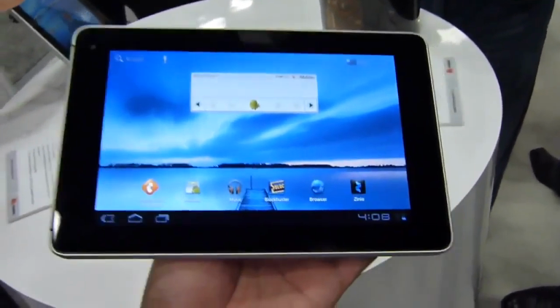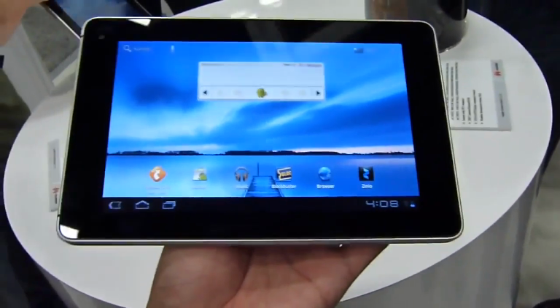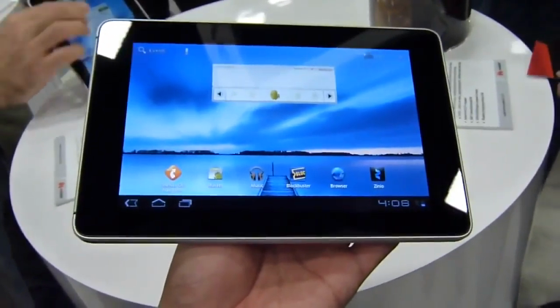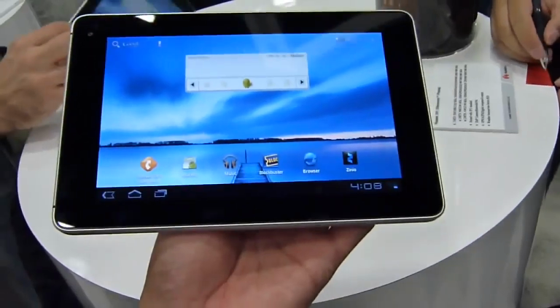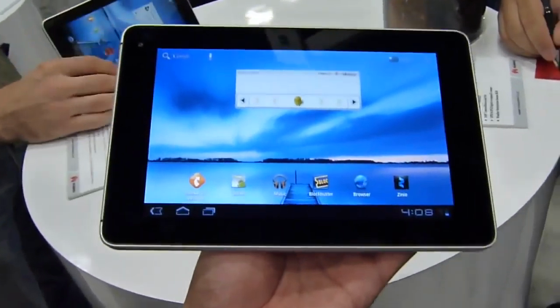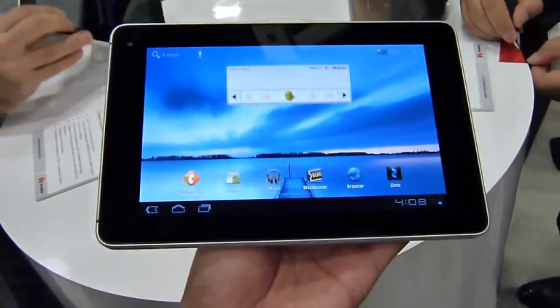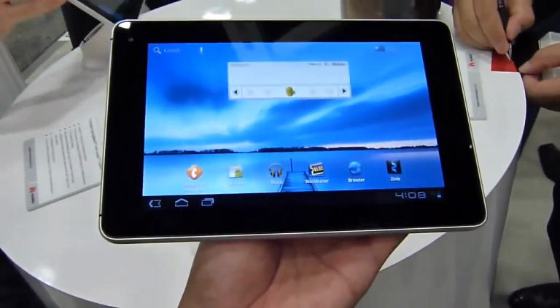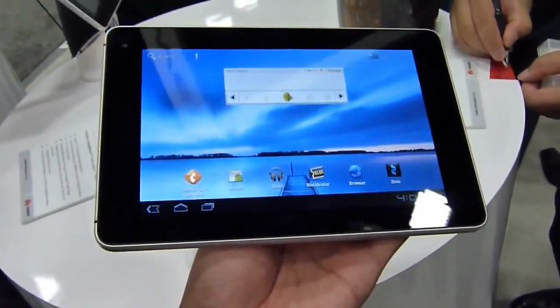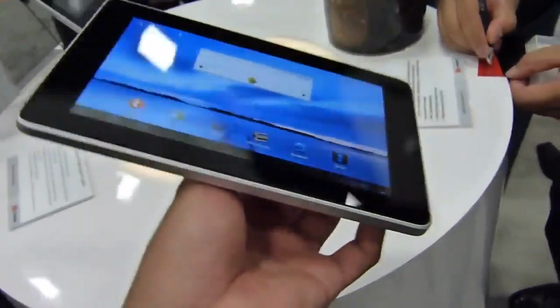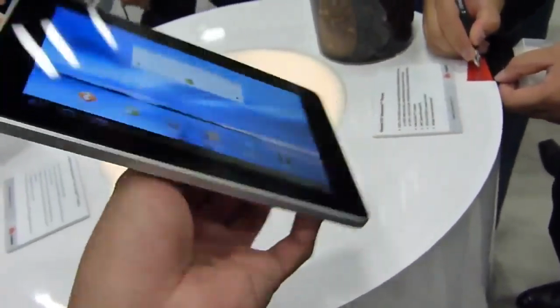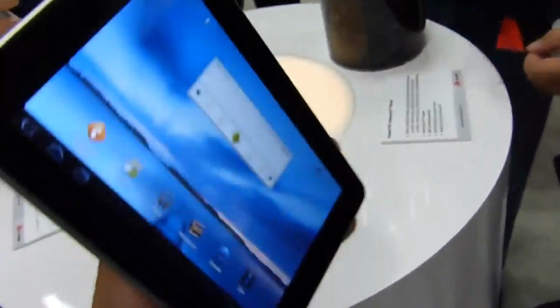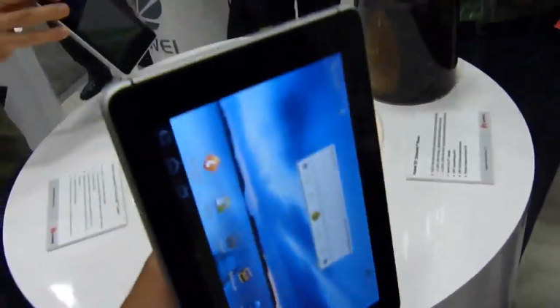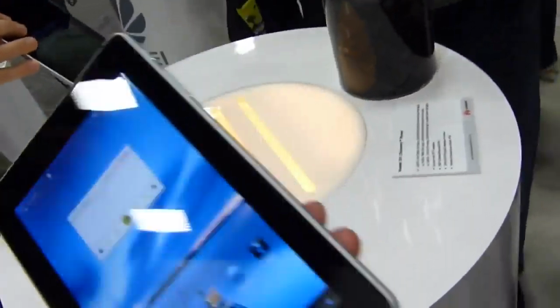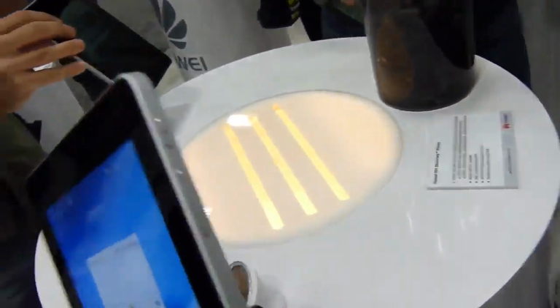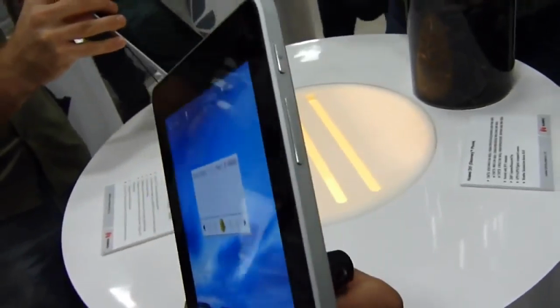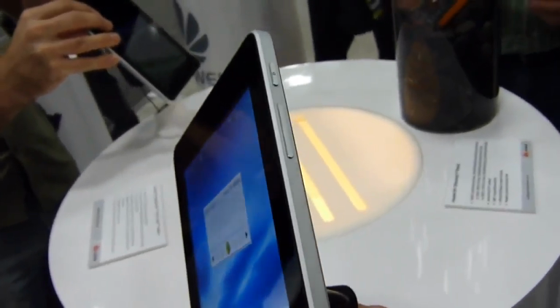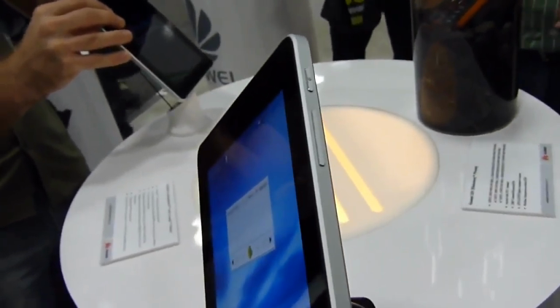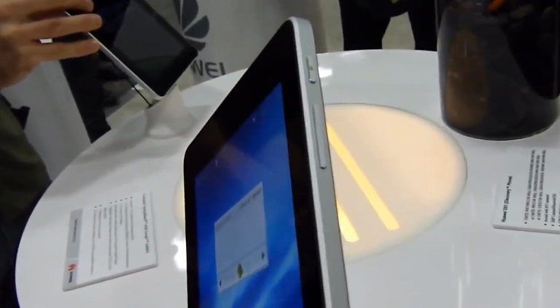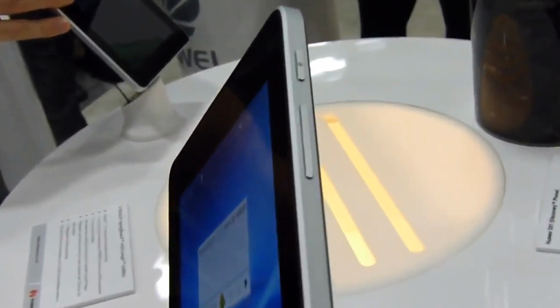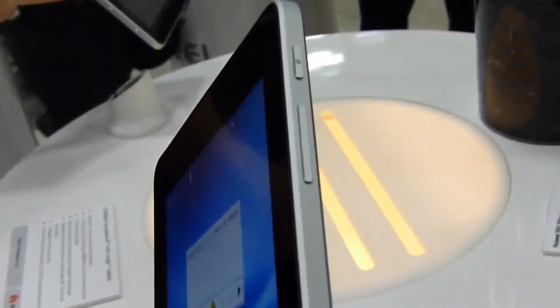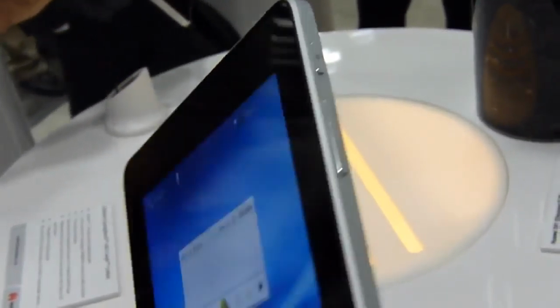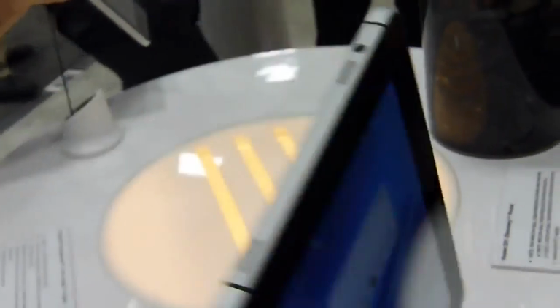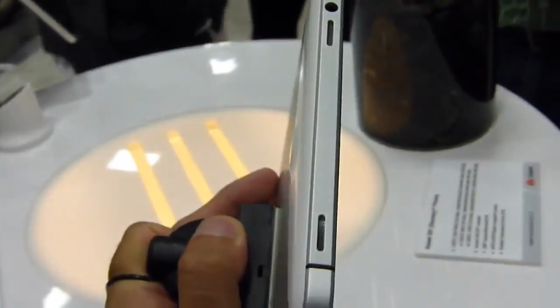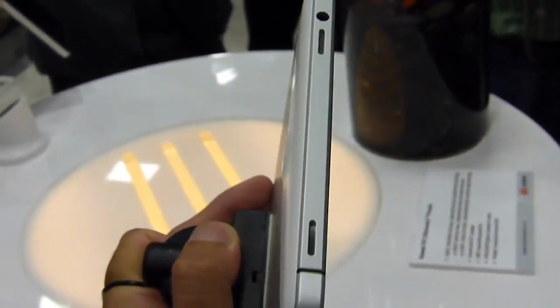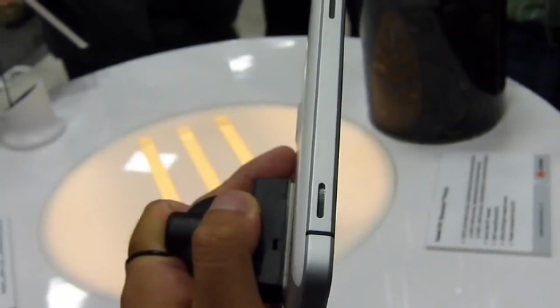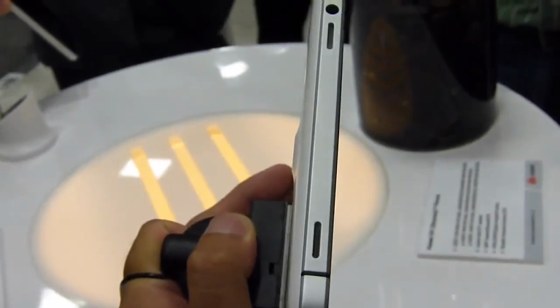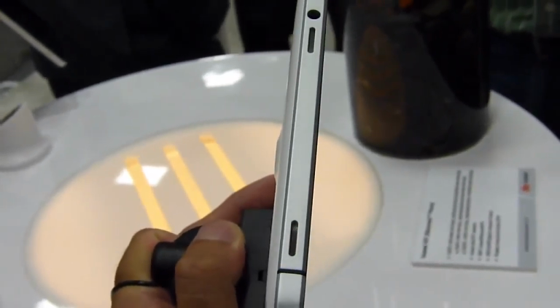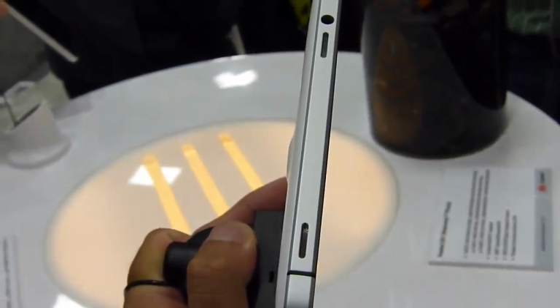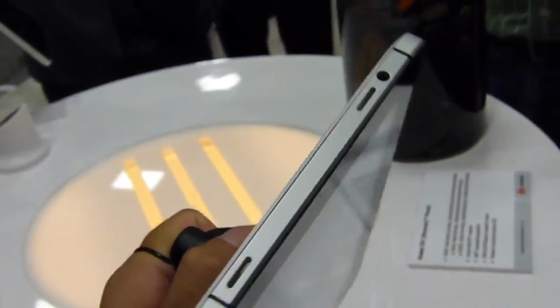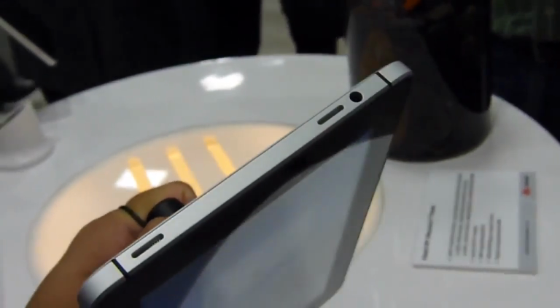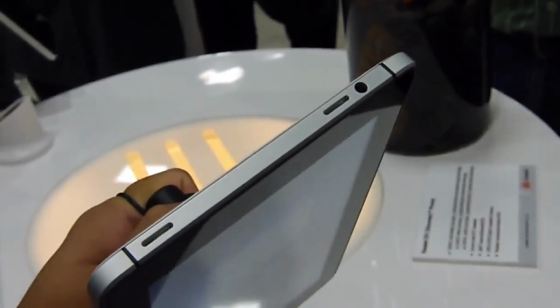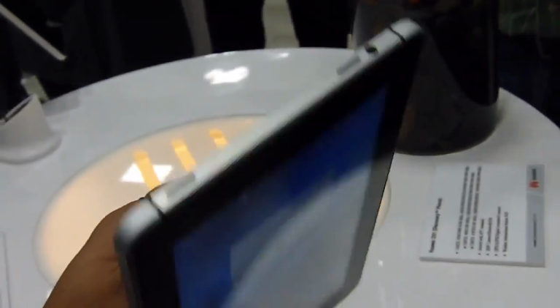Going to do a quick hands-on look at it. It has a 7-inch display. On the right side, you have a dedicated power button and volume rocker right there. On the top side, you have your speakers — left and right speakers — with the 3.5mm jack.